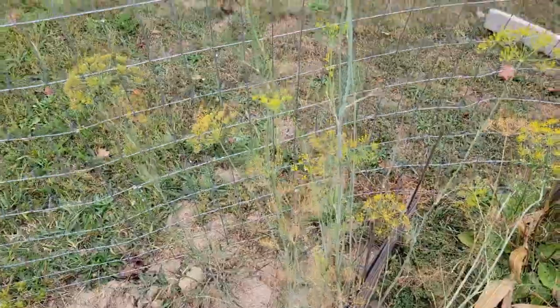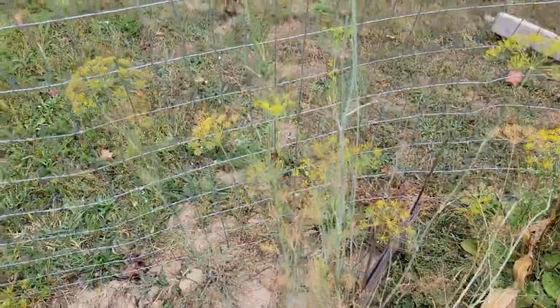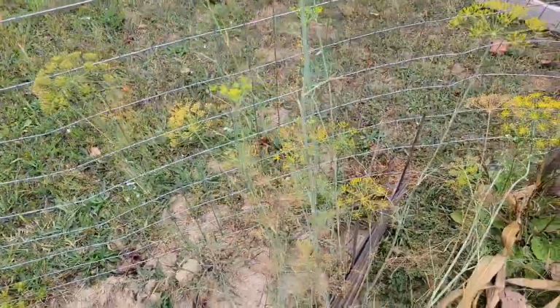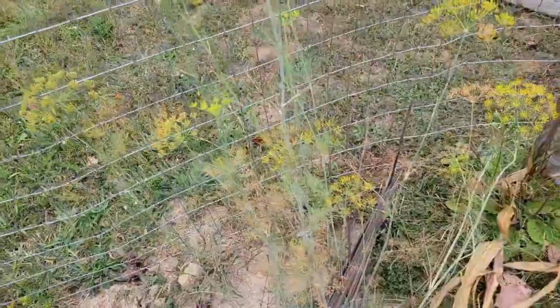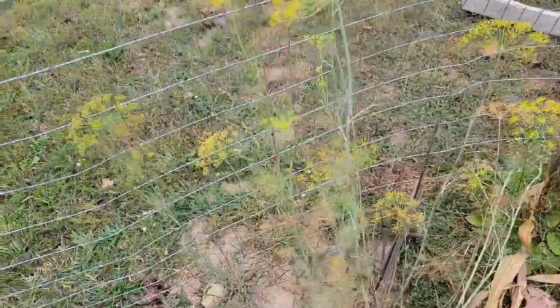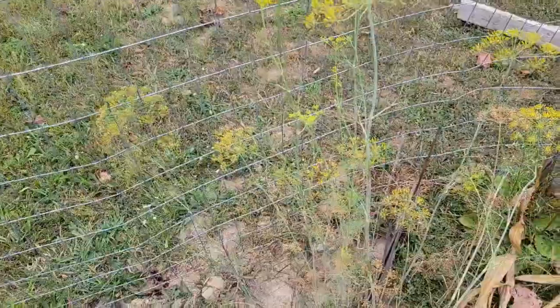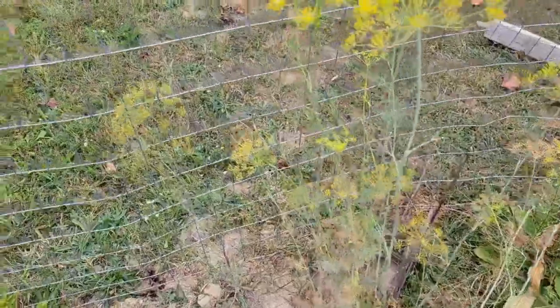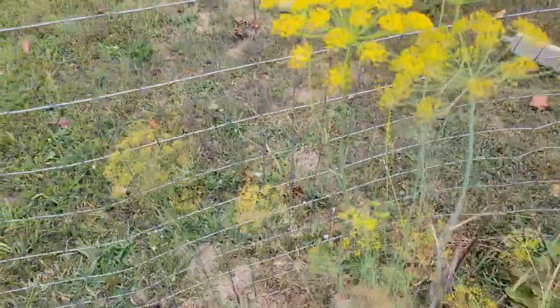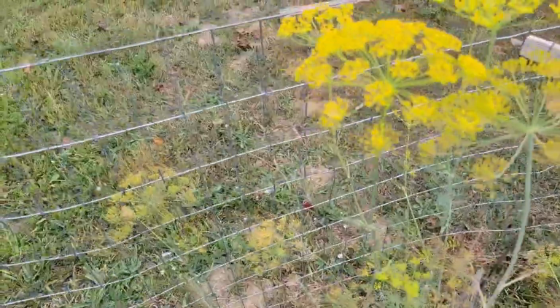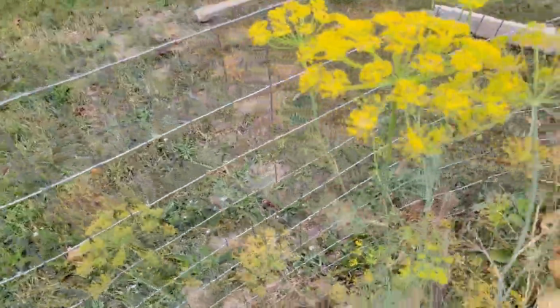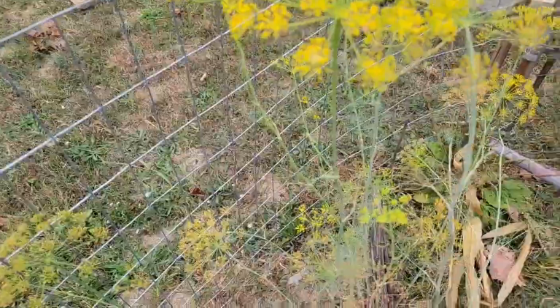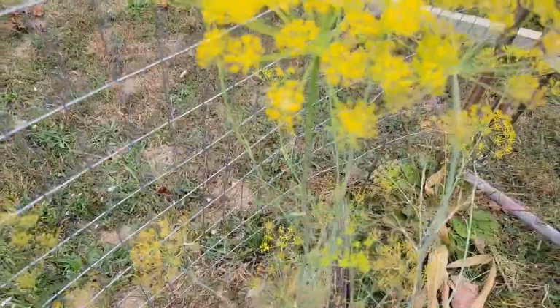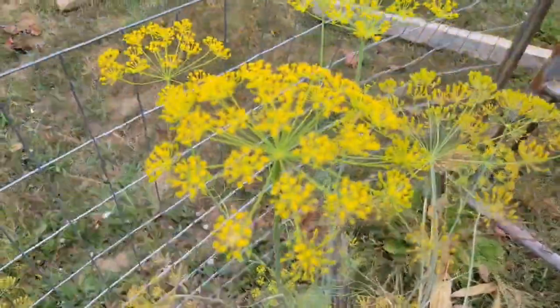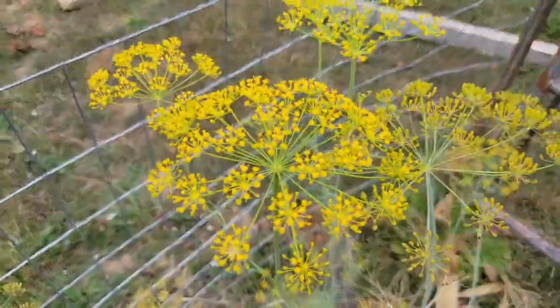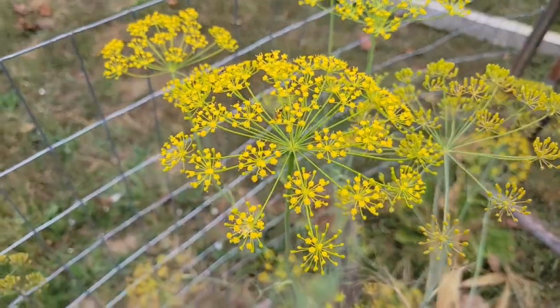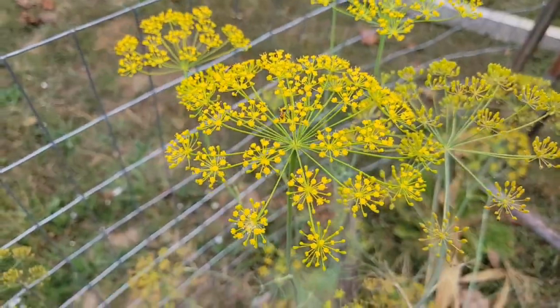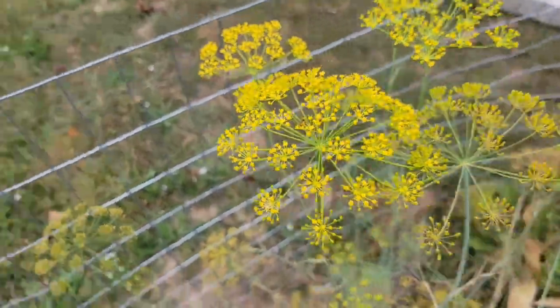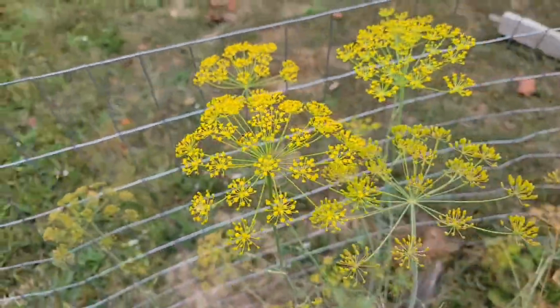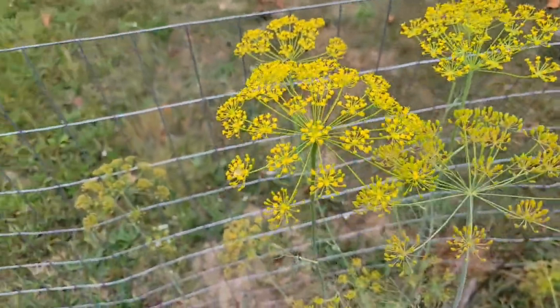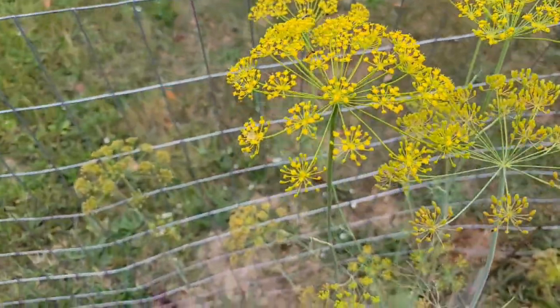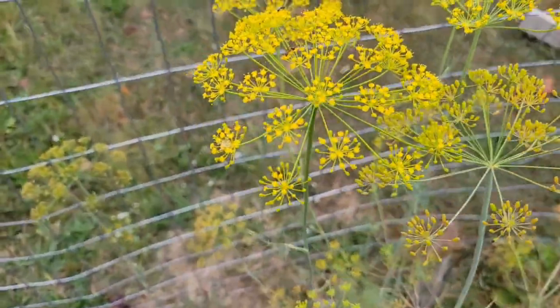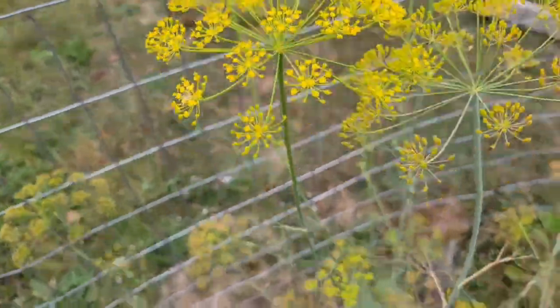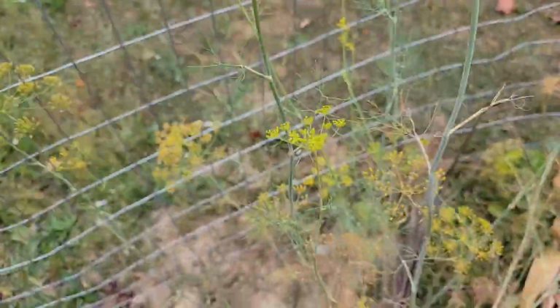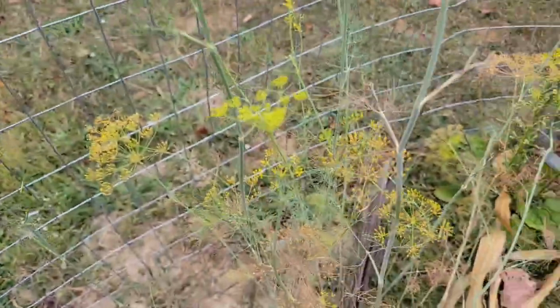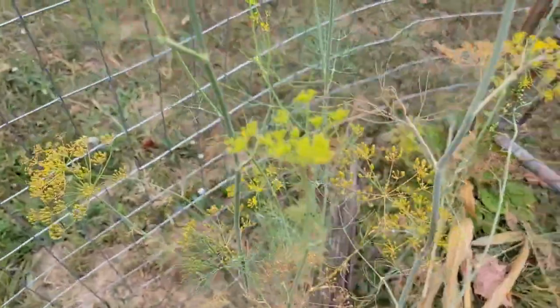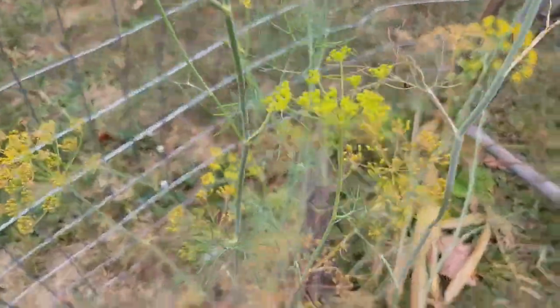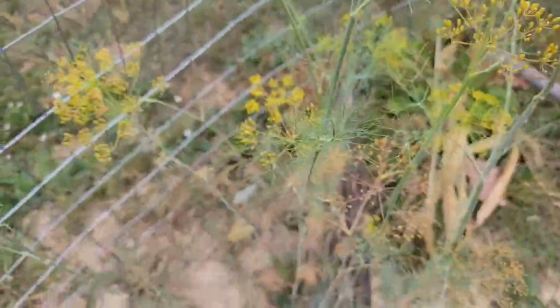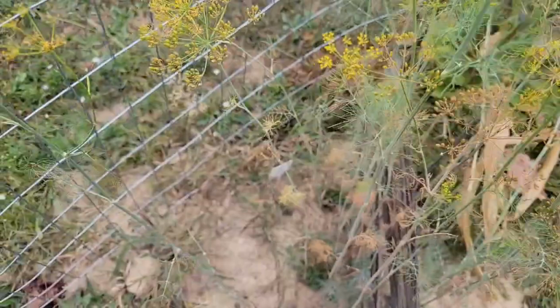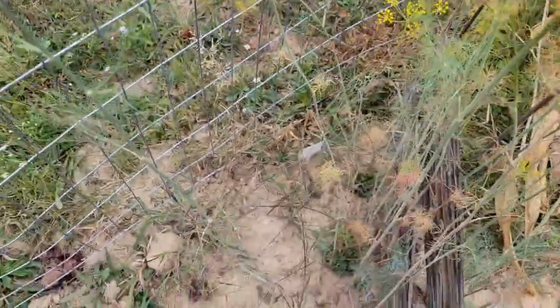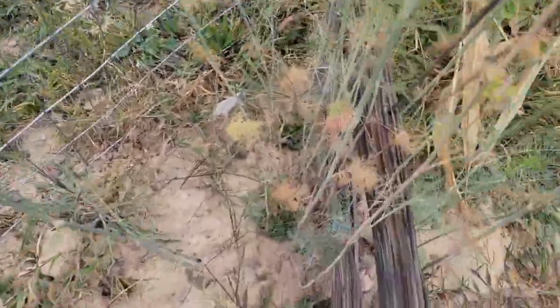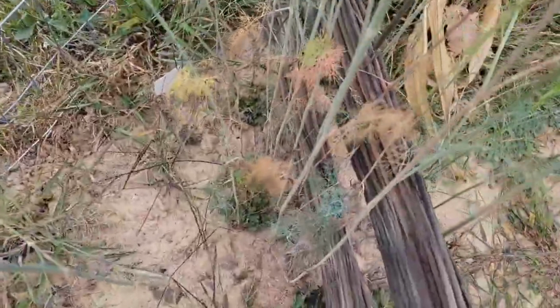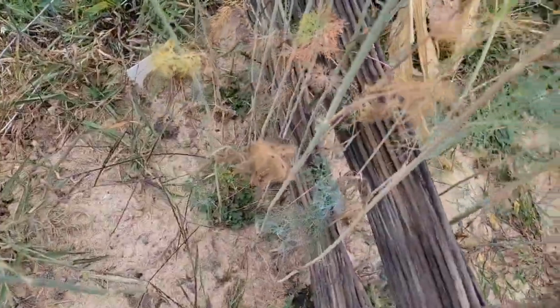I was out in the garden spot here doing the tail end cleanup, and this is my dill. So pretty. As I was looking at it, some of it's starting to dry up.